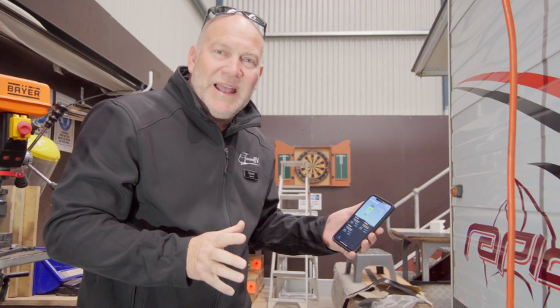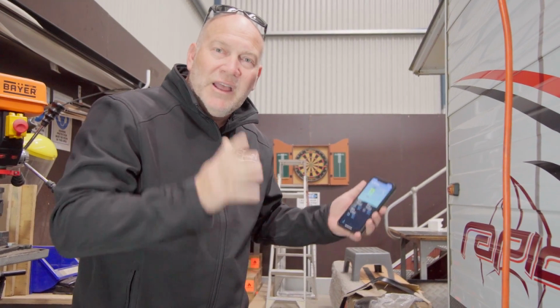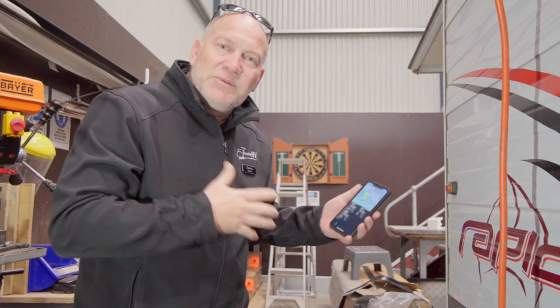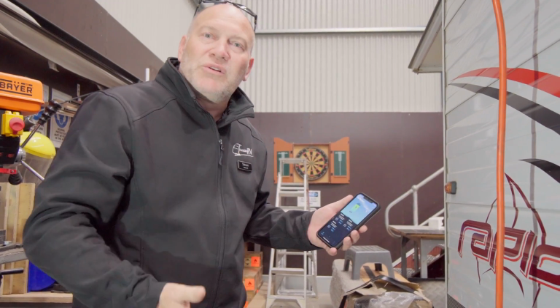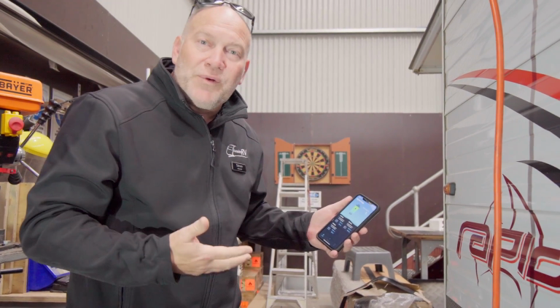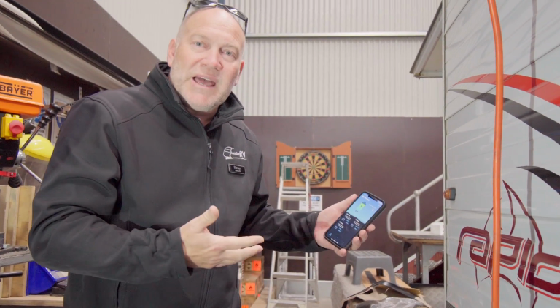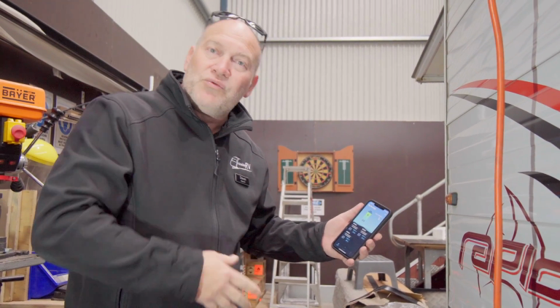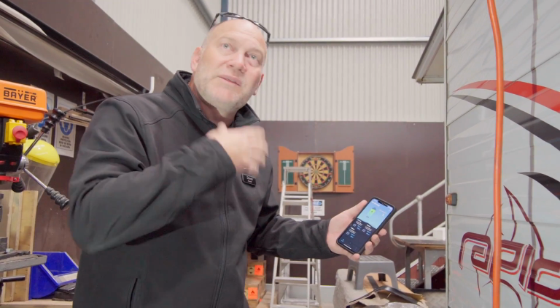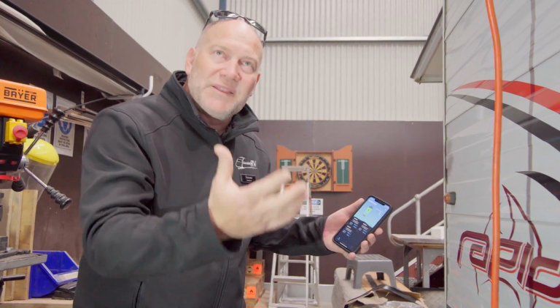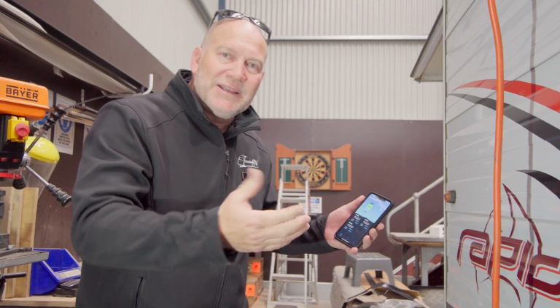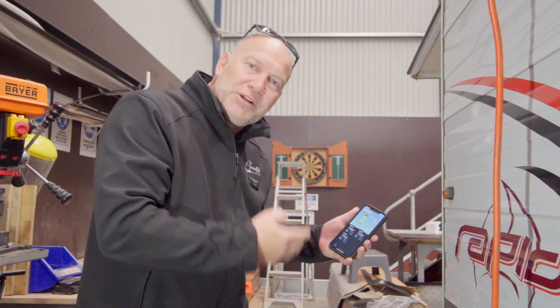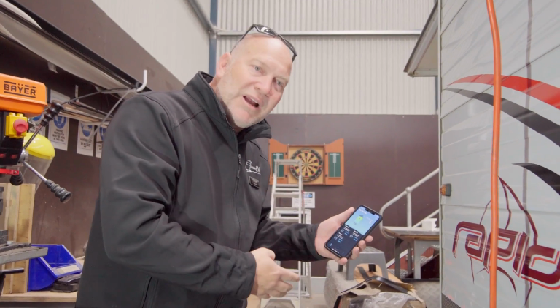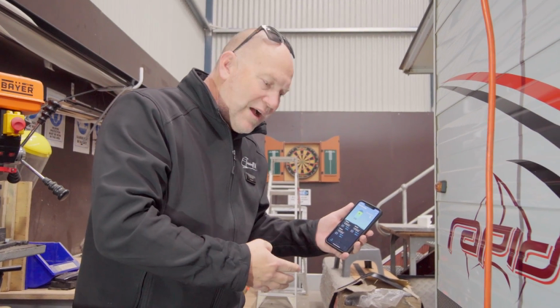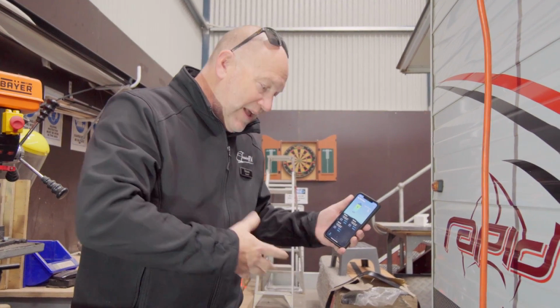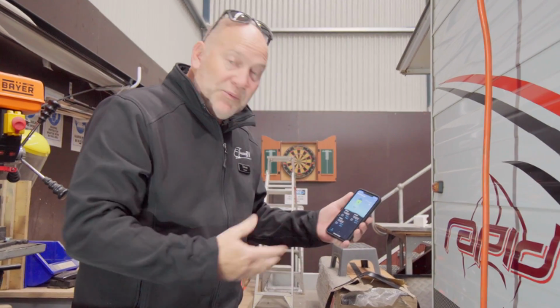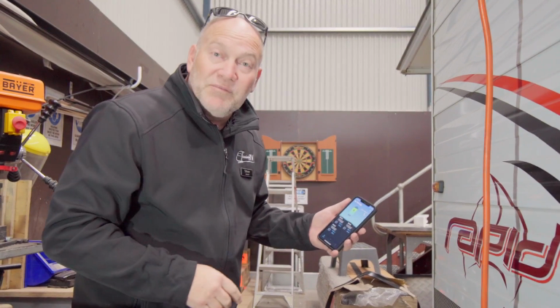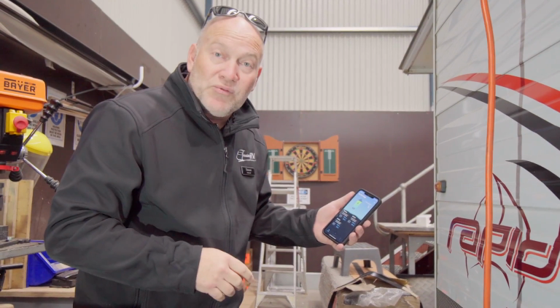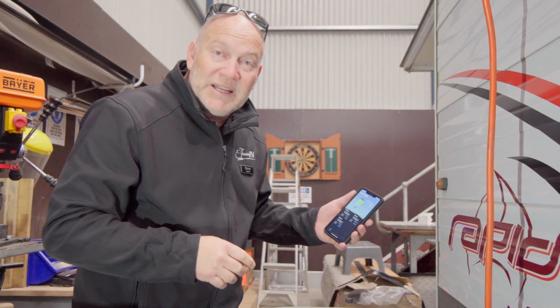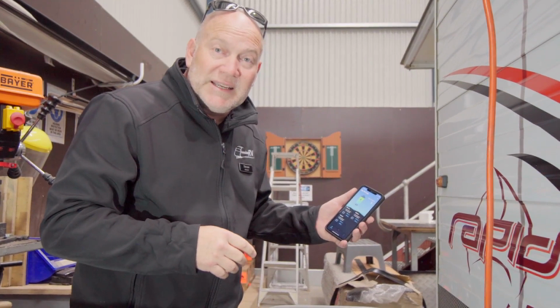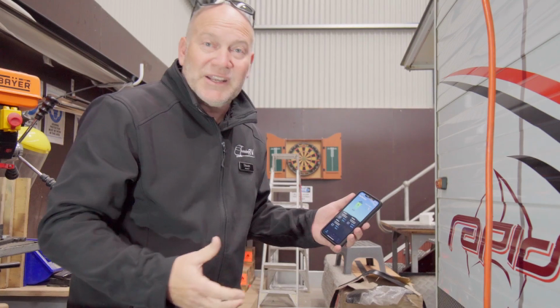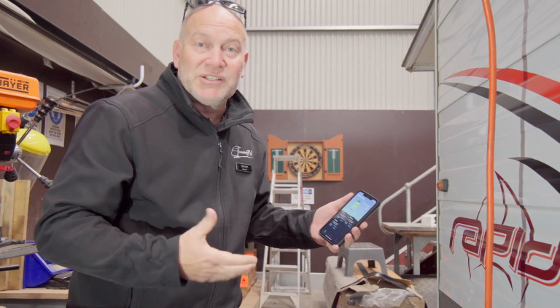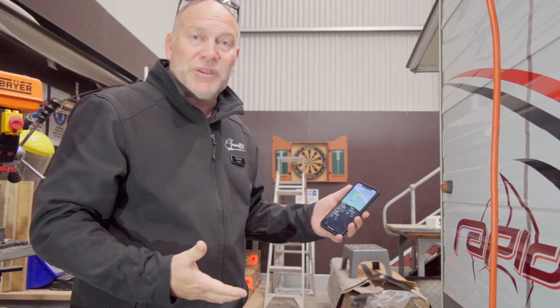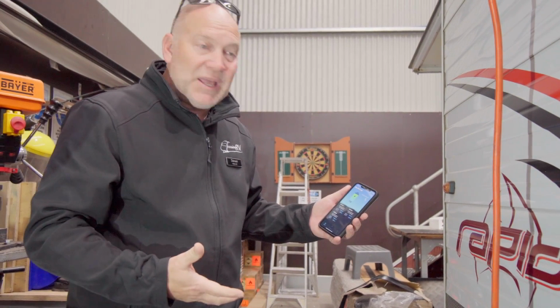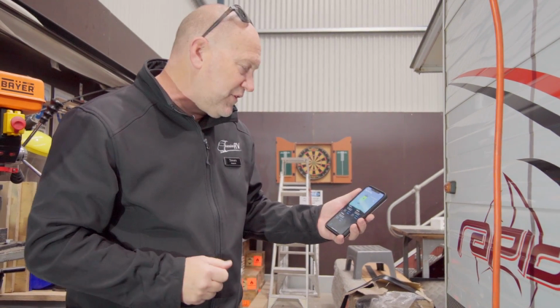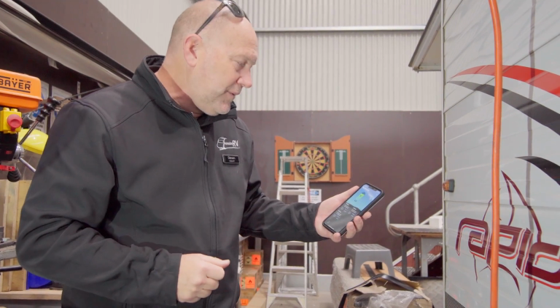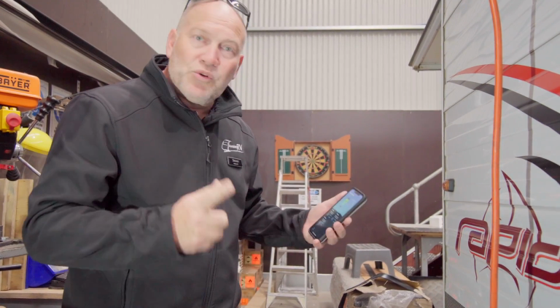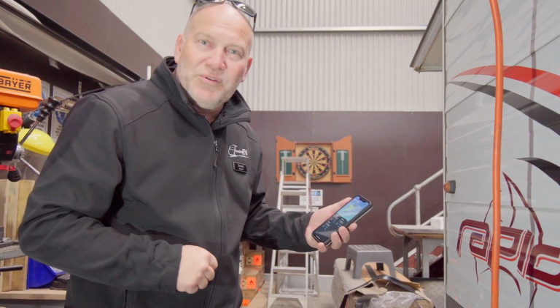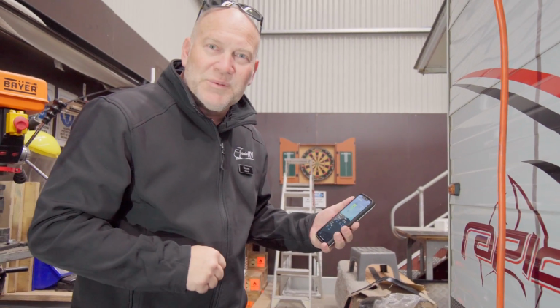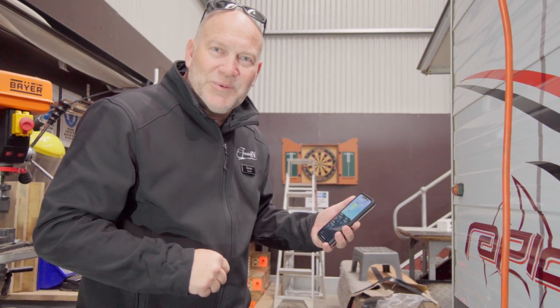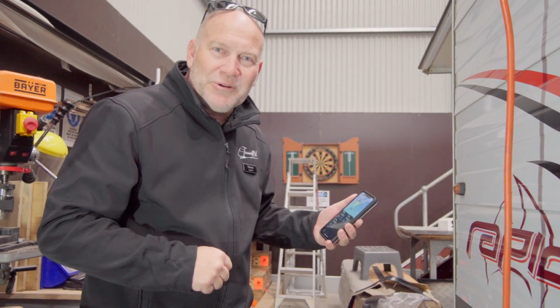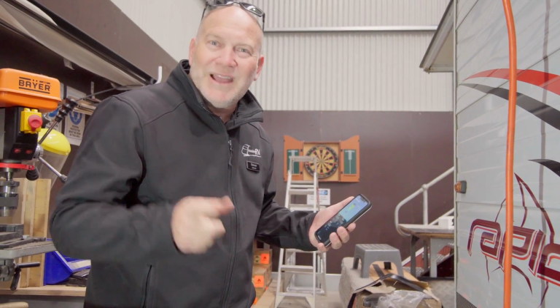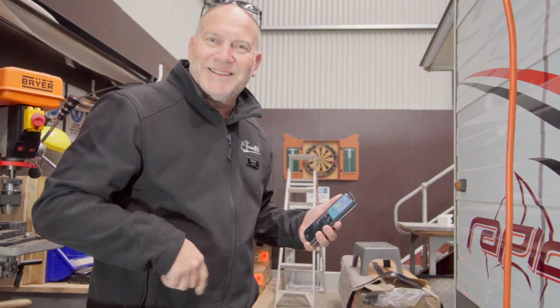Once we've charged it, we're going to turn everything on in the van and see what sort of life we get out of it — running things like the air conditioner and the microwave. Then we can give people realistic indications of what they can get out of it. We'll keep you informed as to how we go — have a great day.